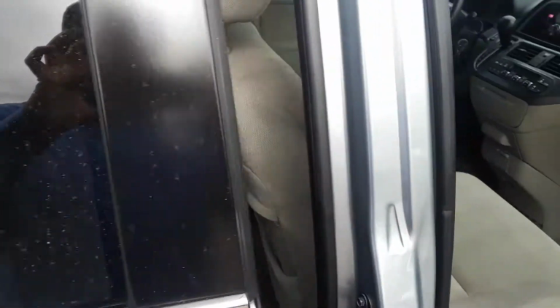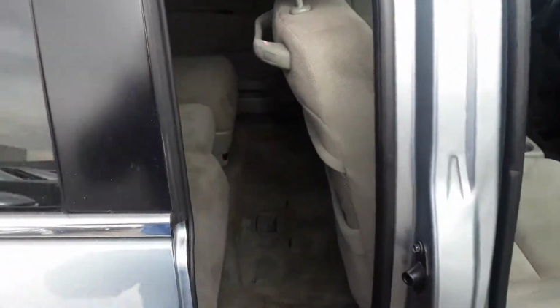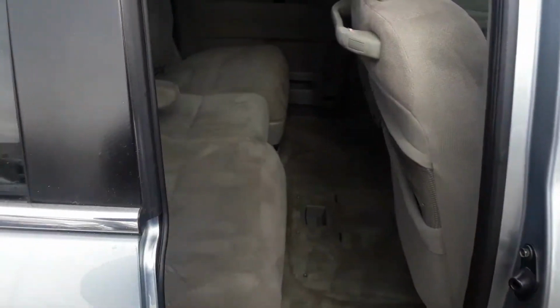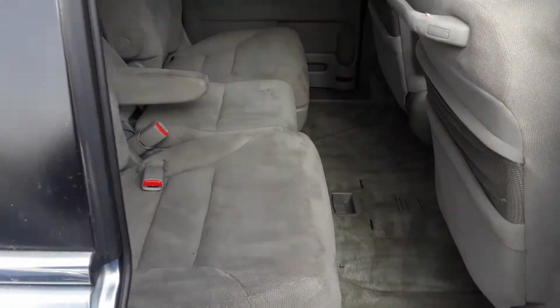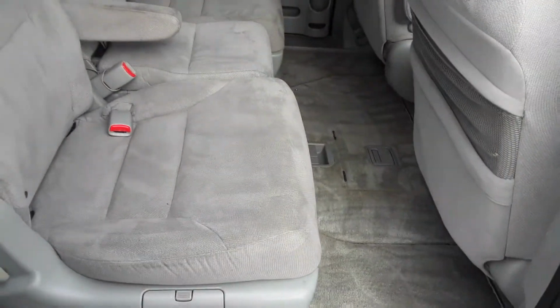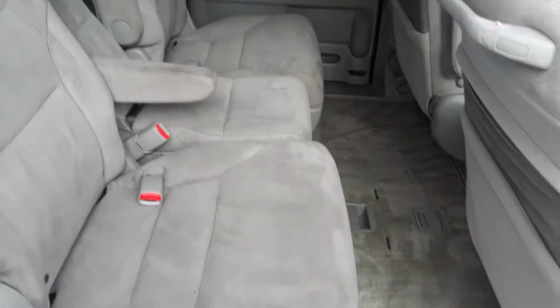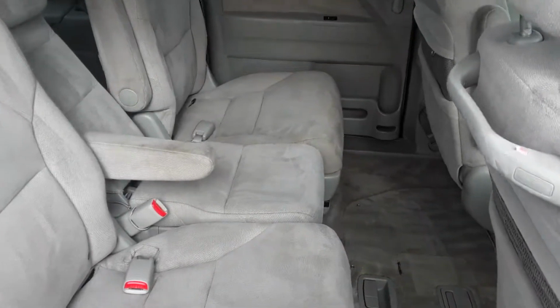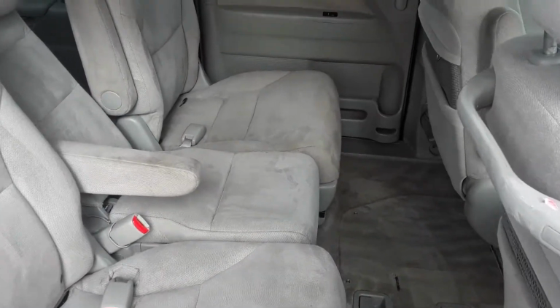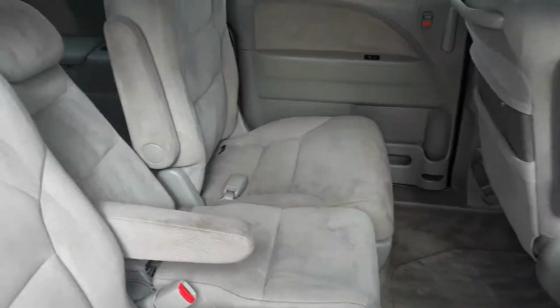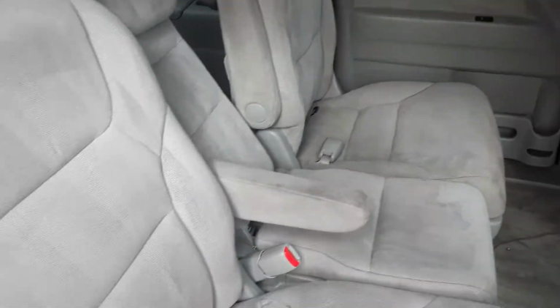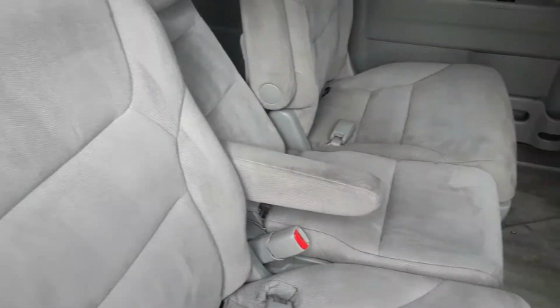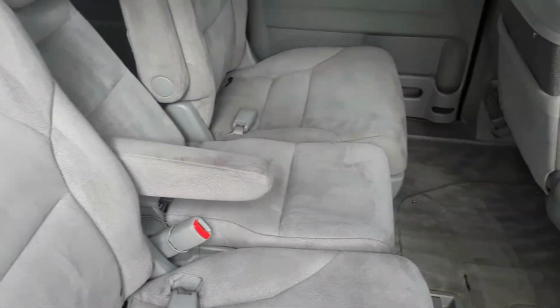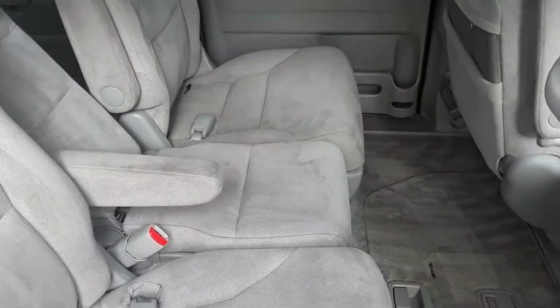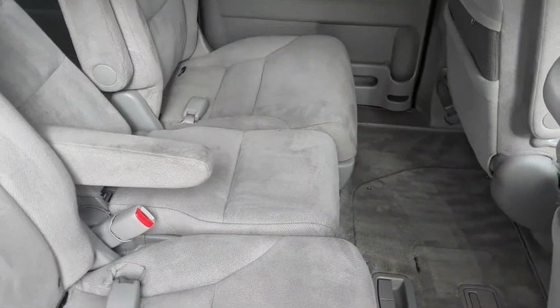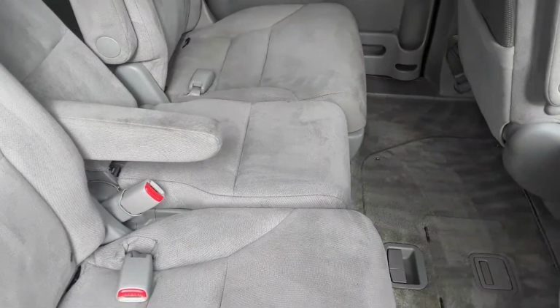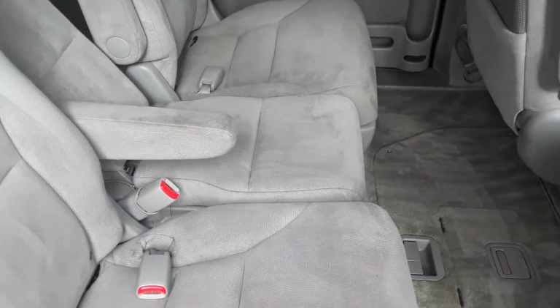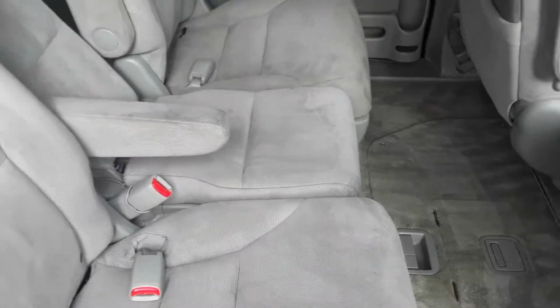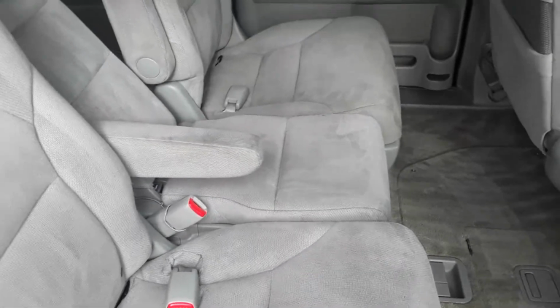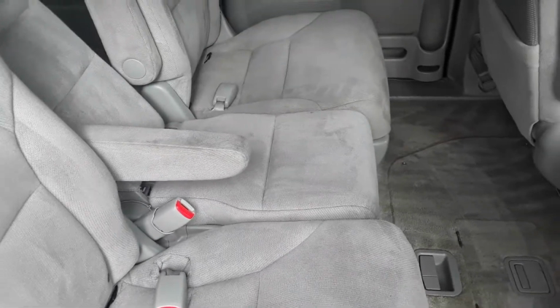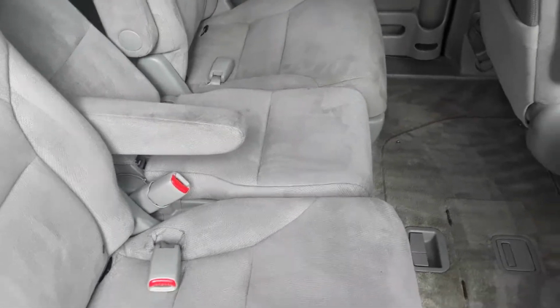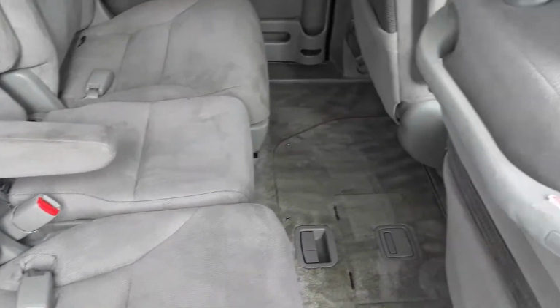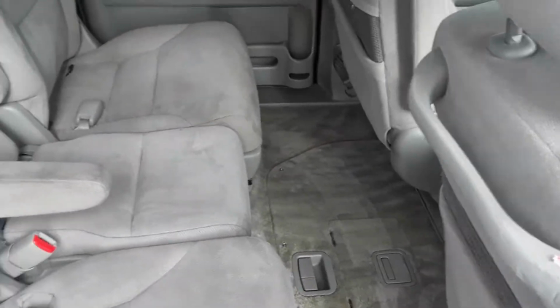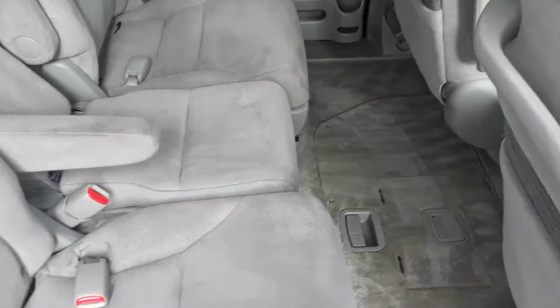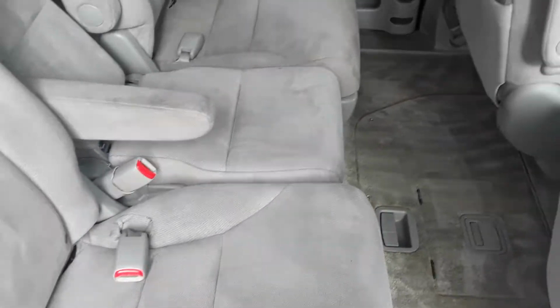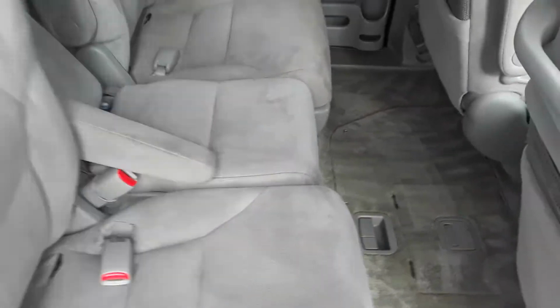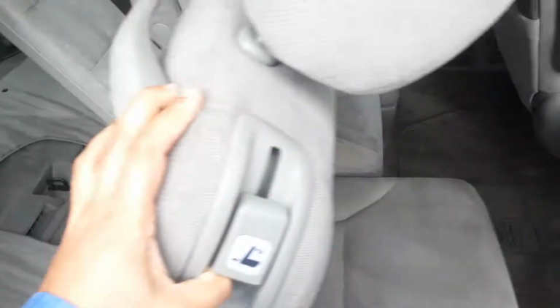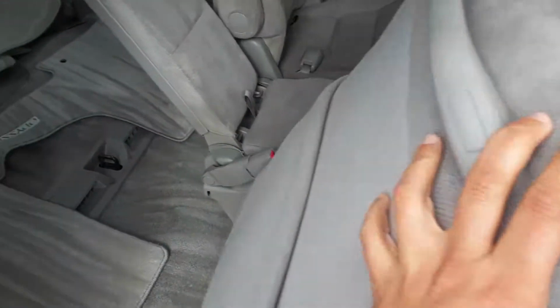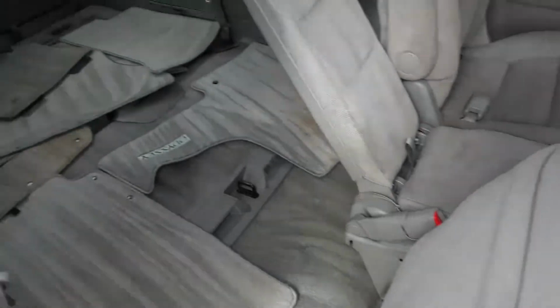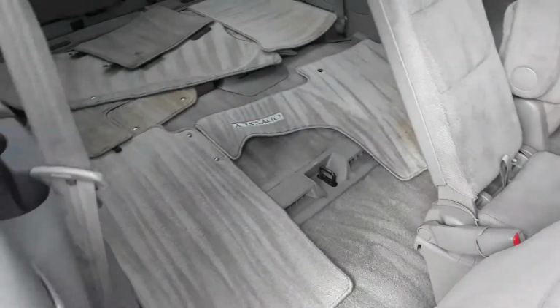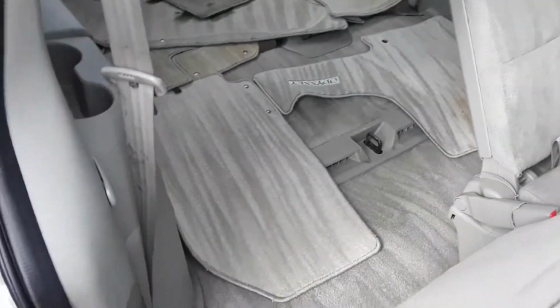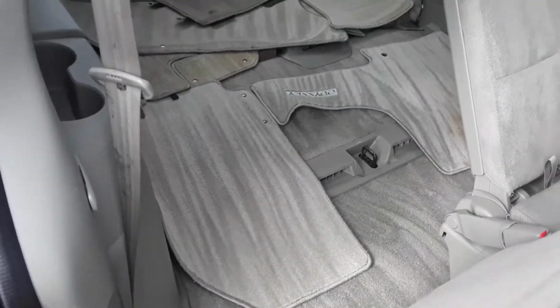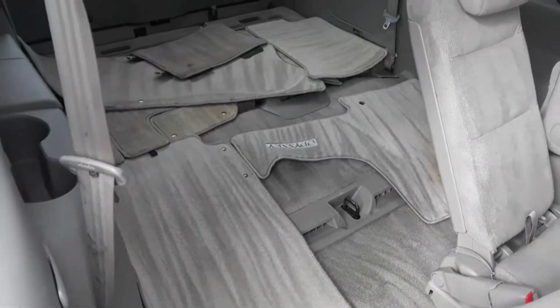It has power doors, and the third row is just folded down.